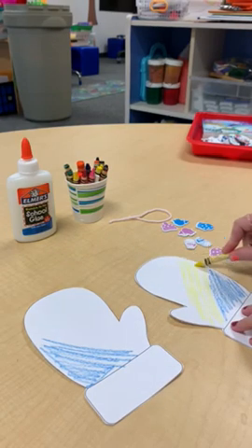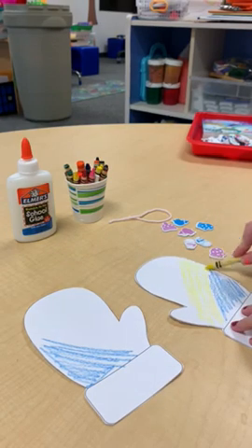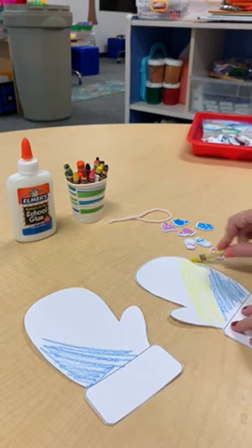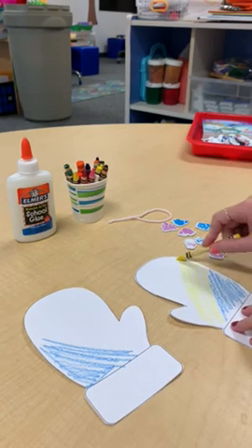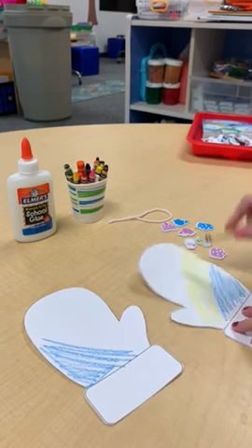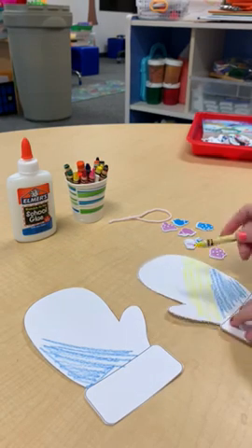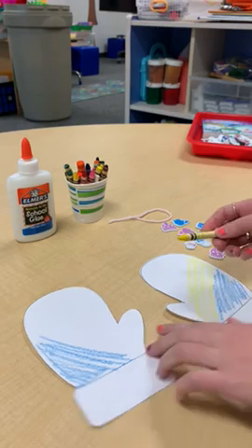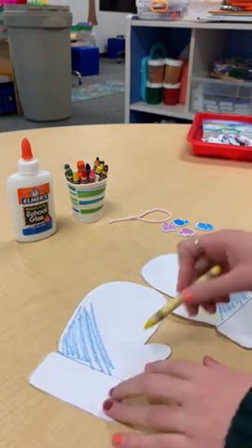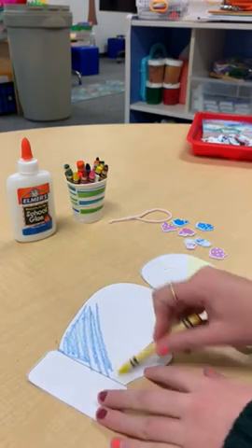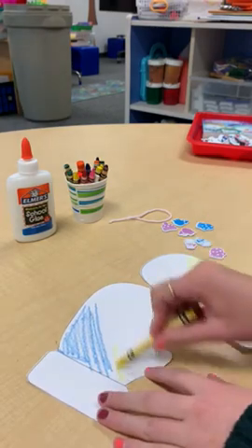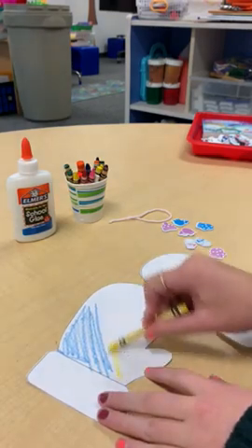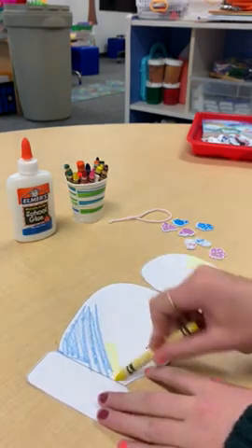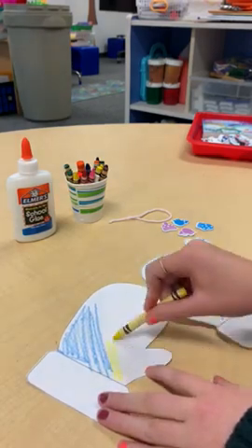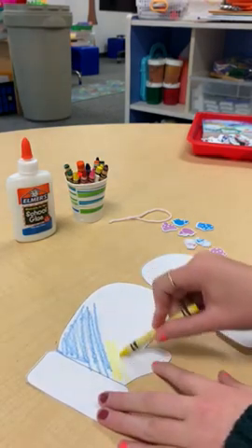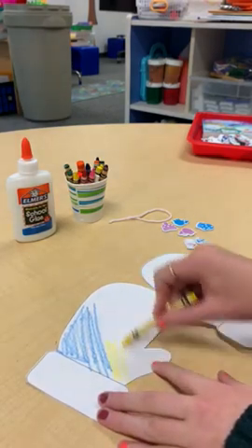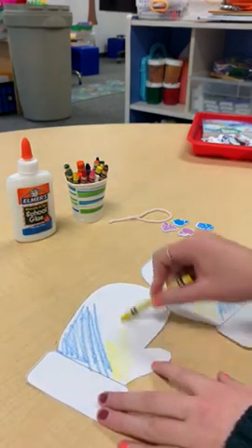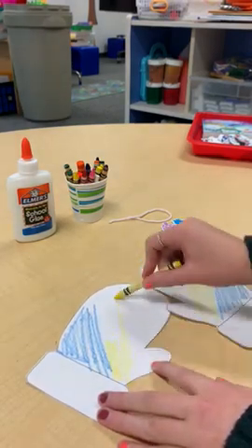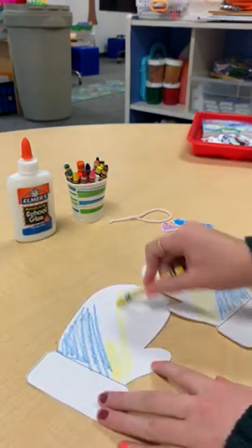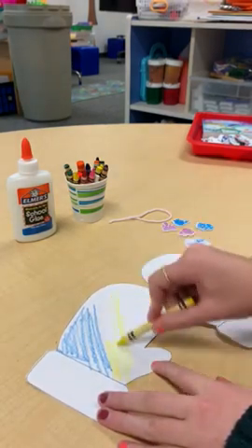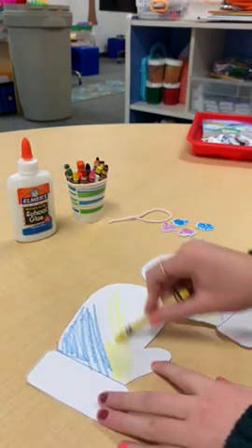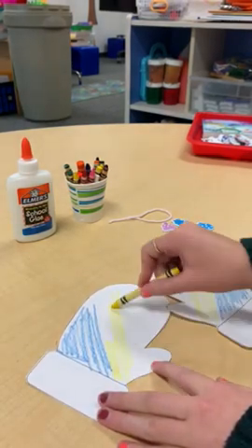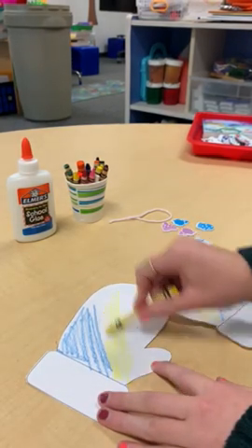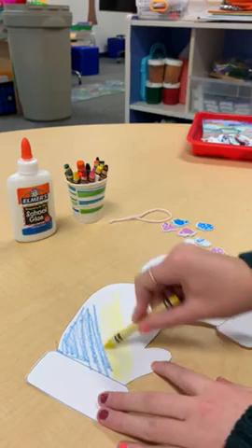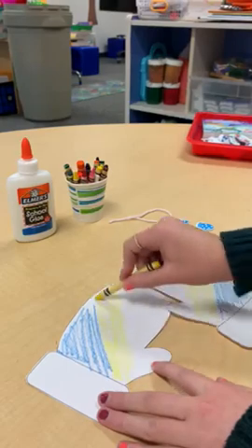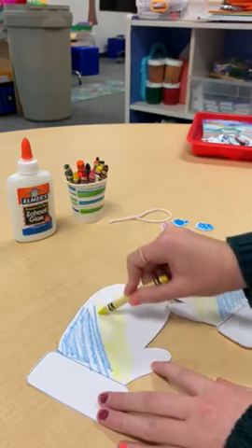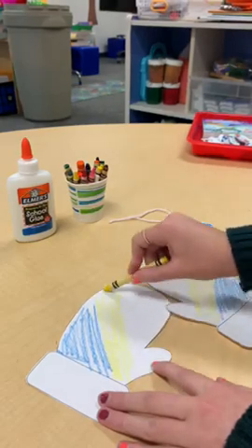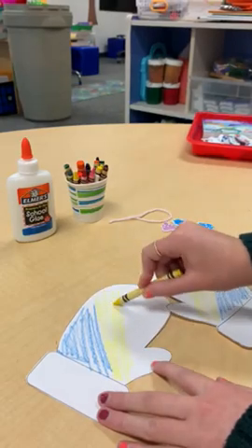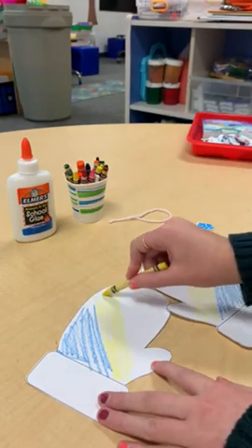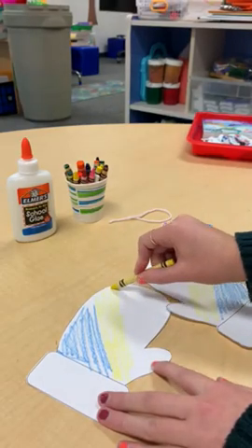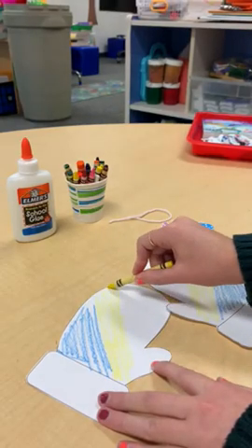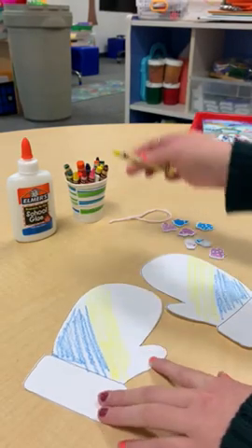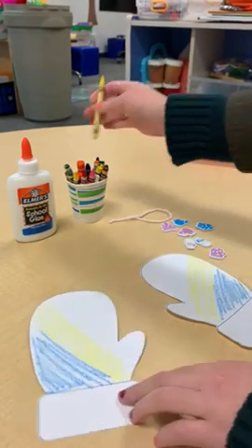You can glue anything on — pom-poms, or other string, or you can glue glitter on. Make it totally your own.